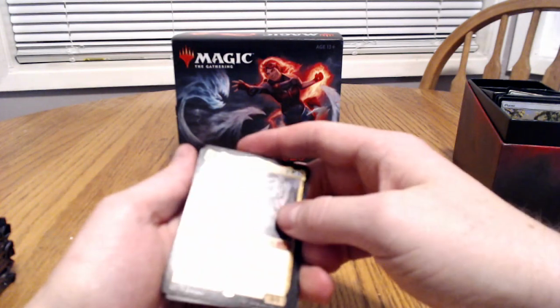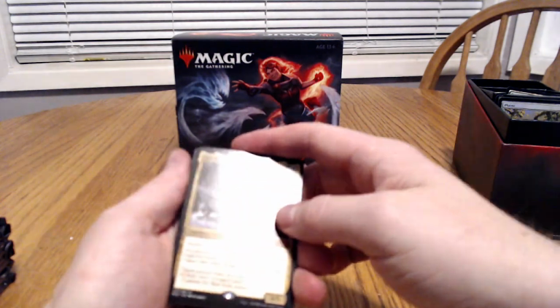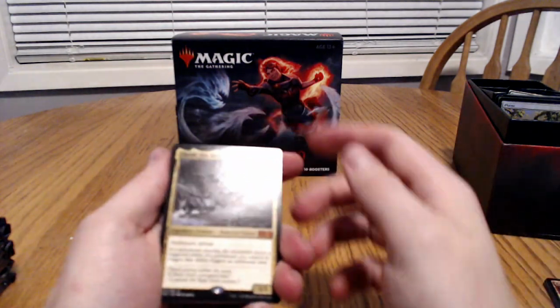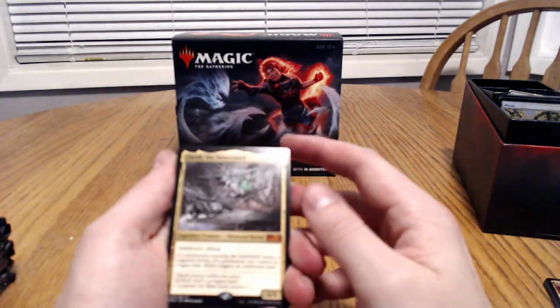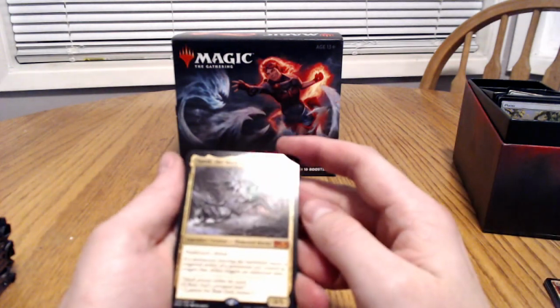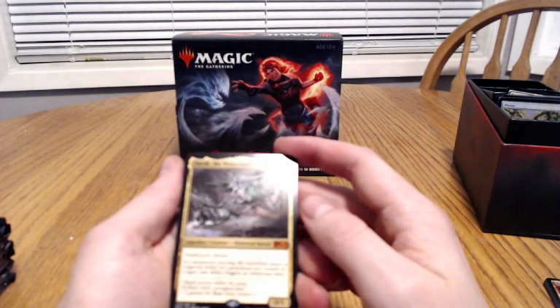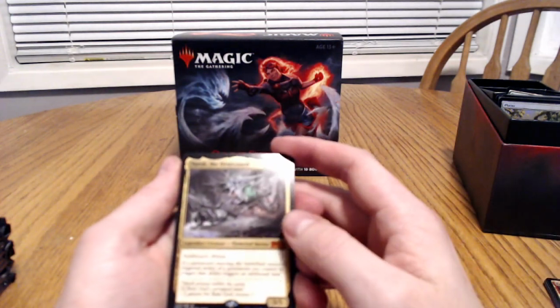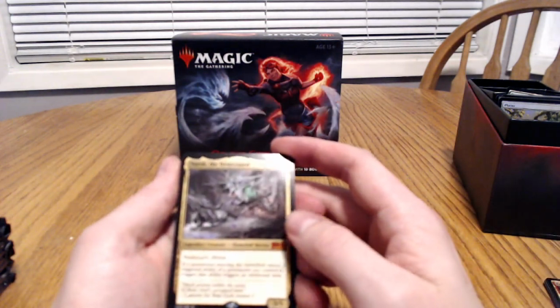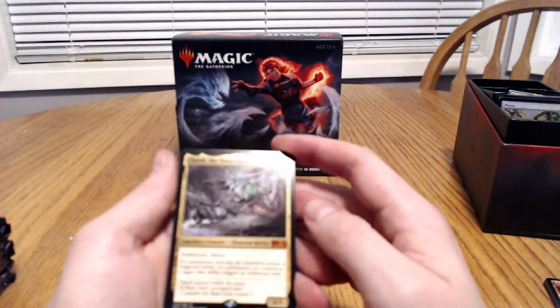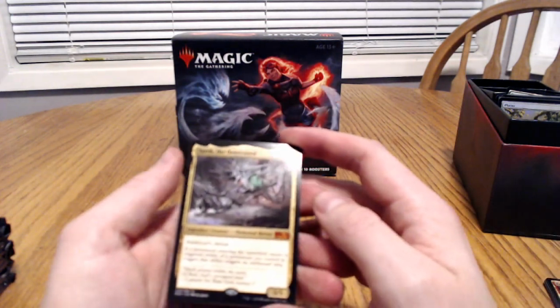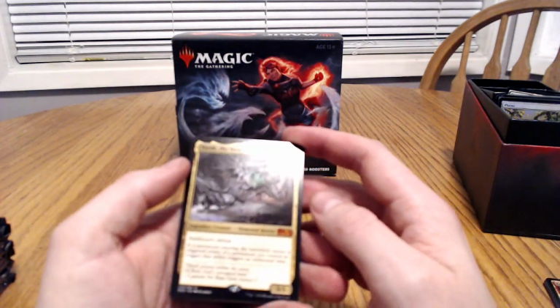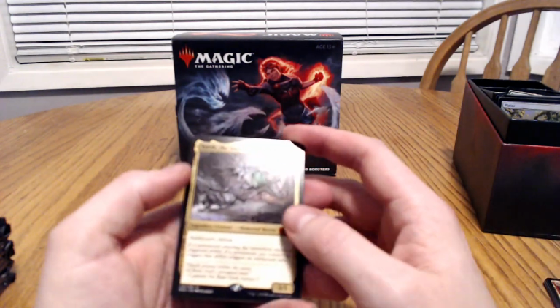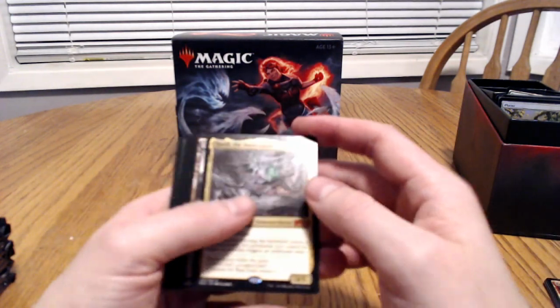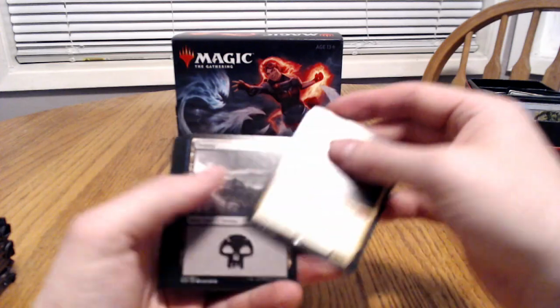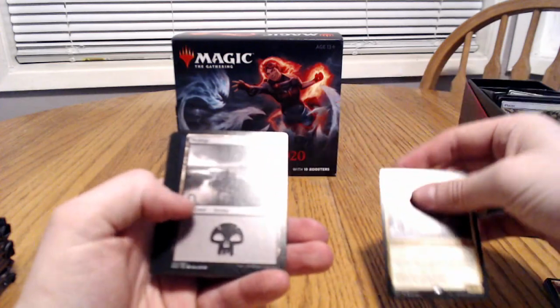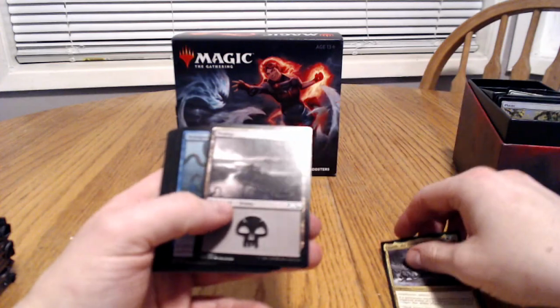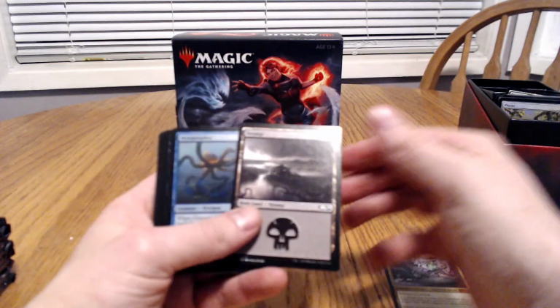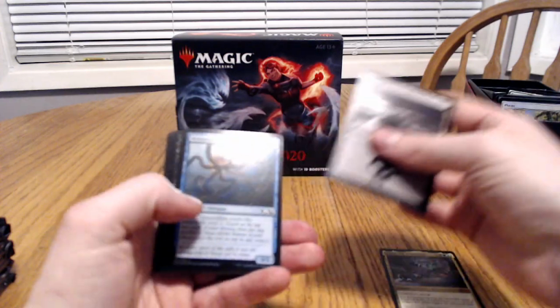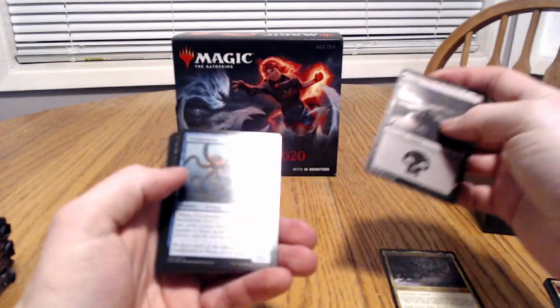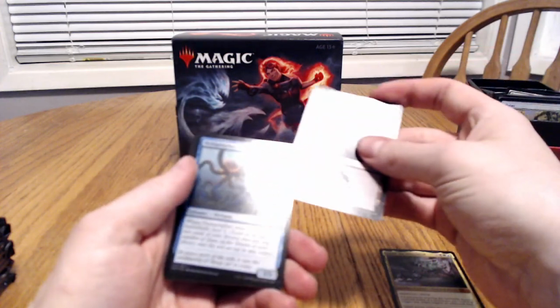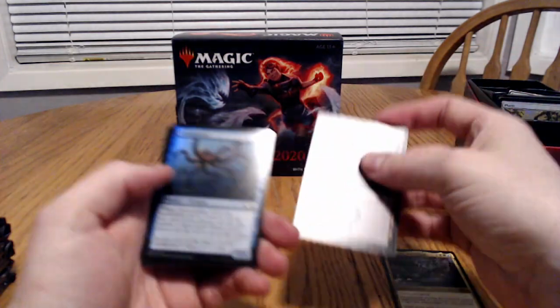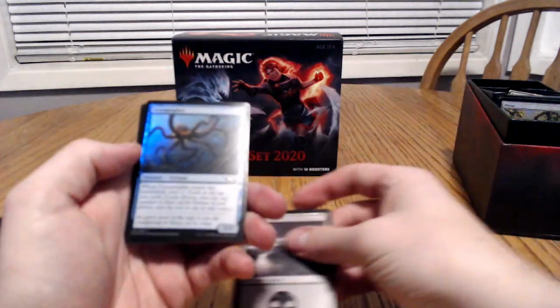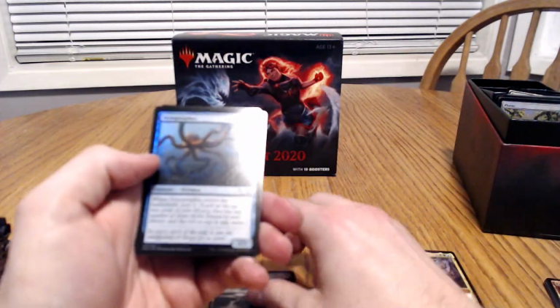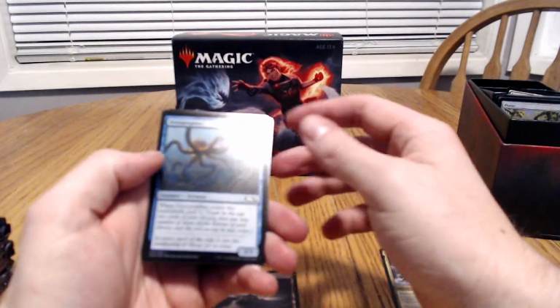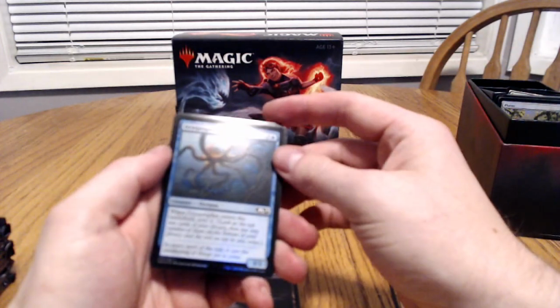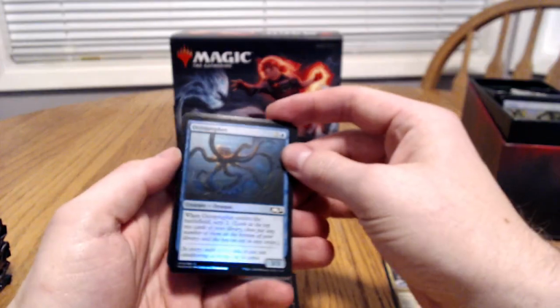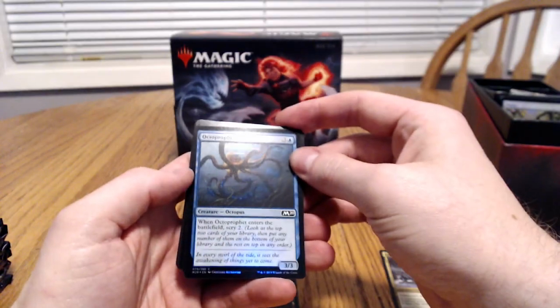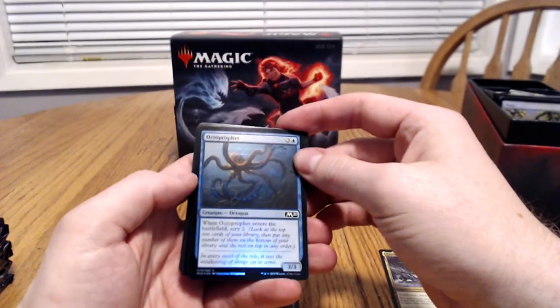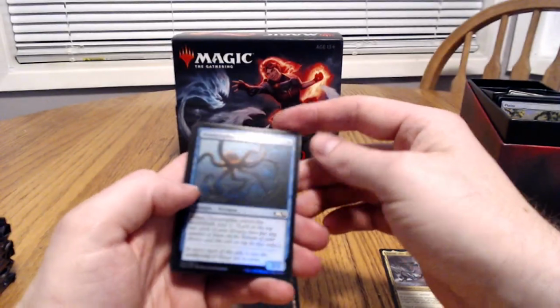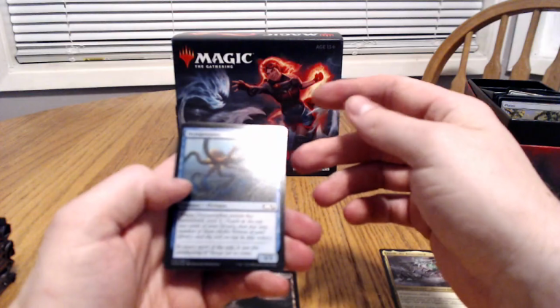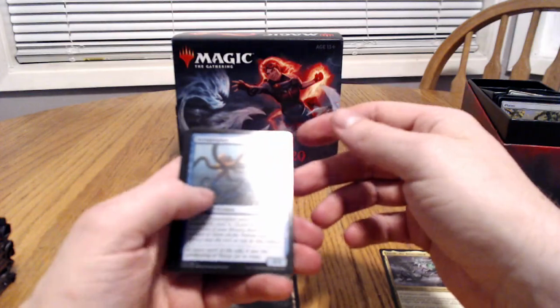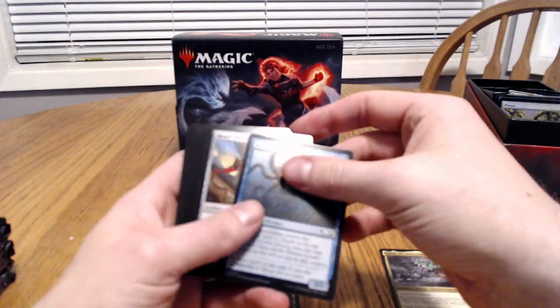There we go, there's a good one — York the Desecrated. That's a nice one. And we got a foil Octoprofit. That's pretty sweet.